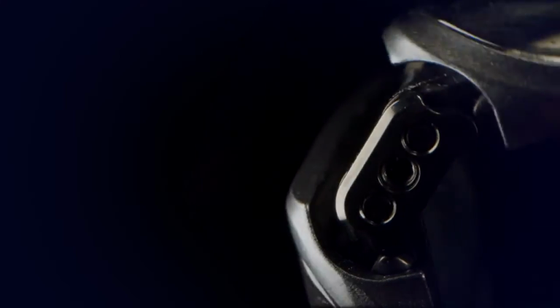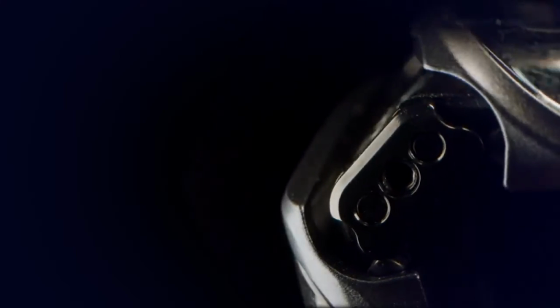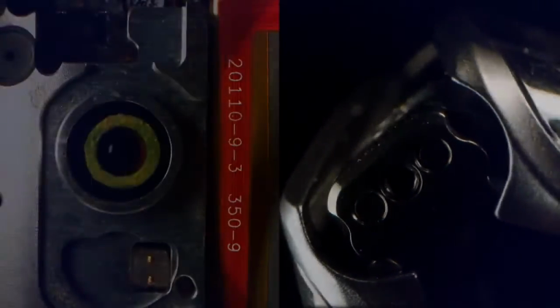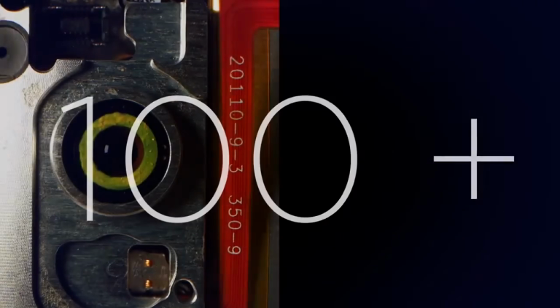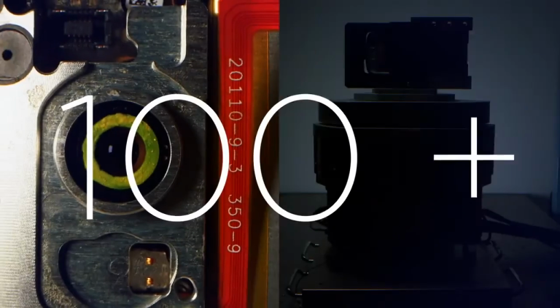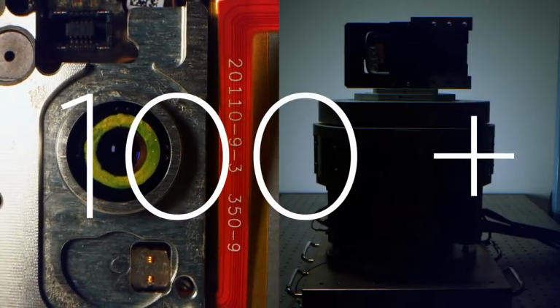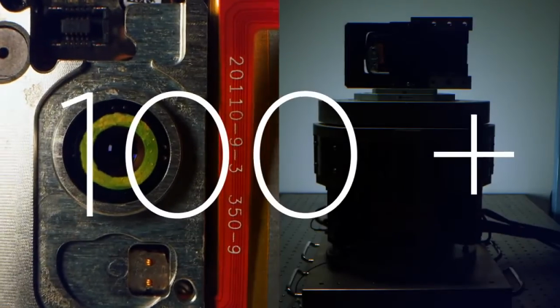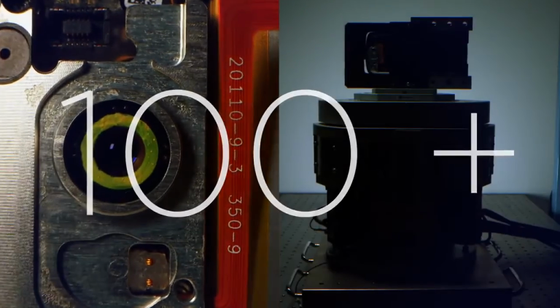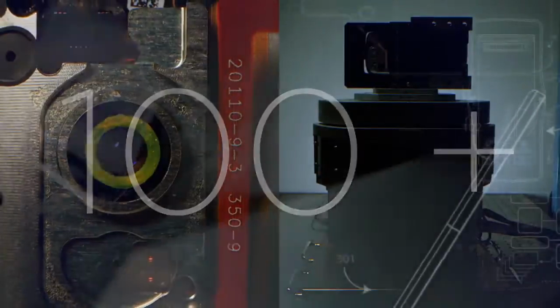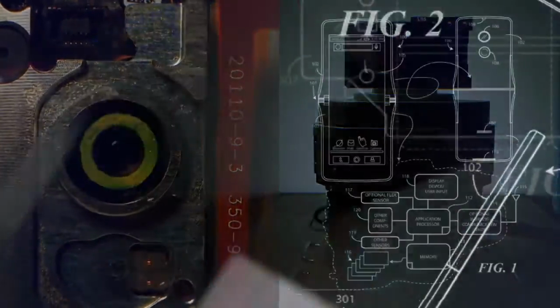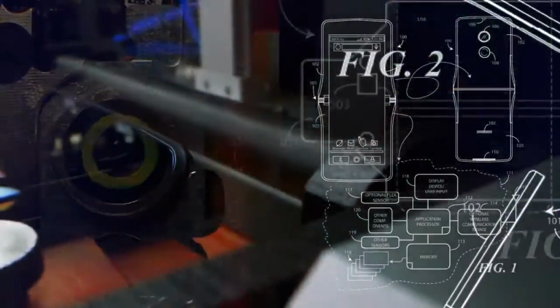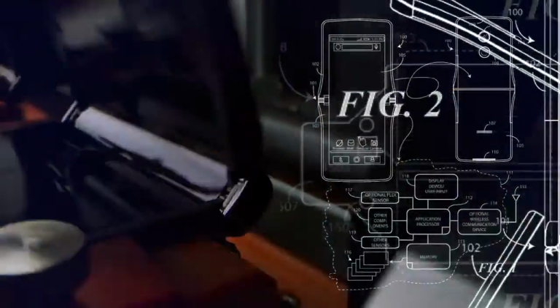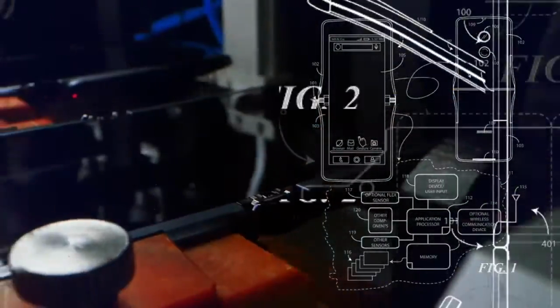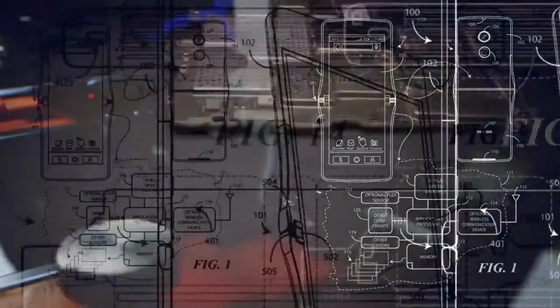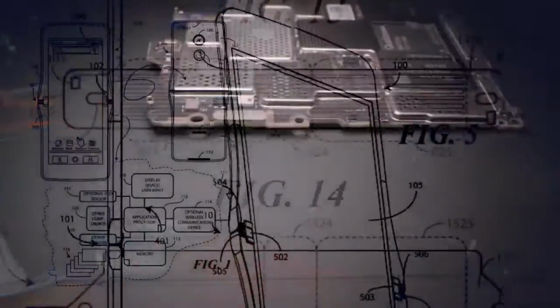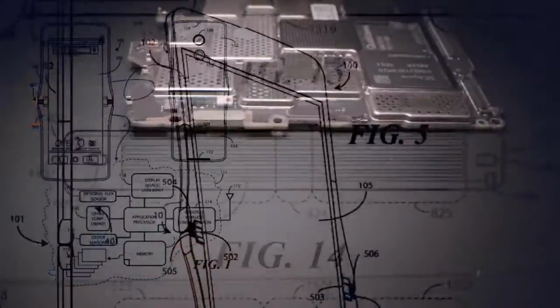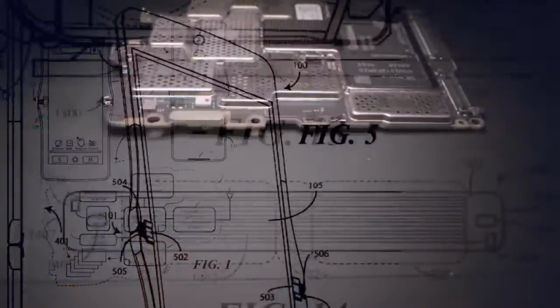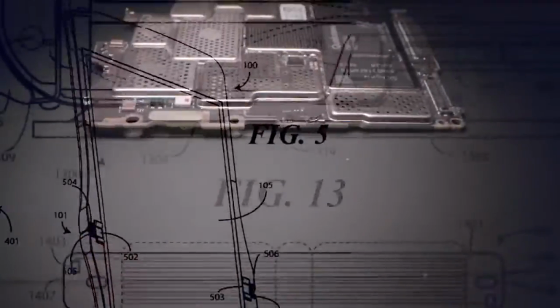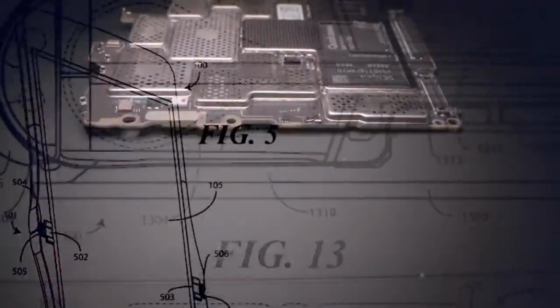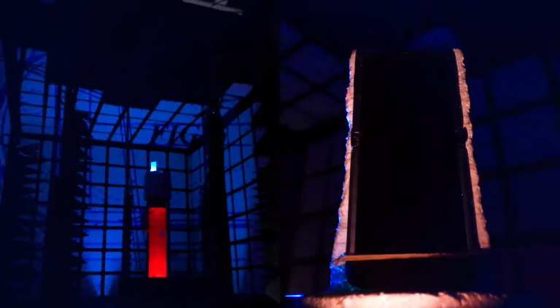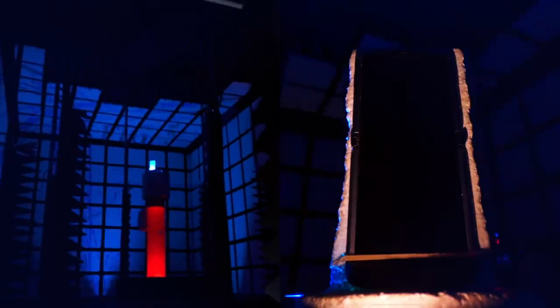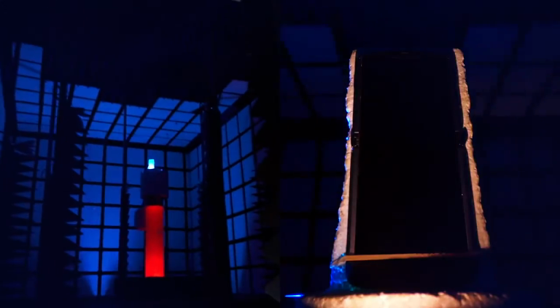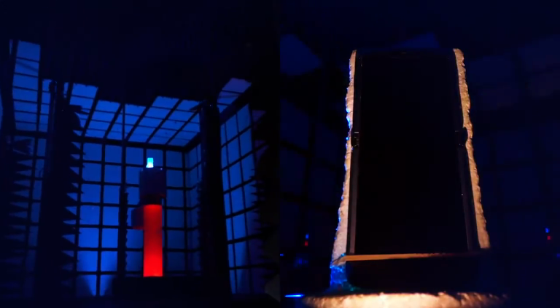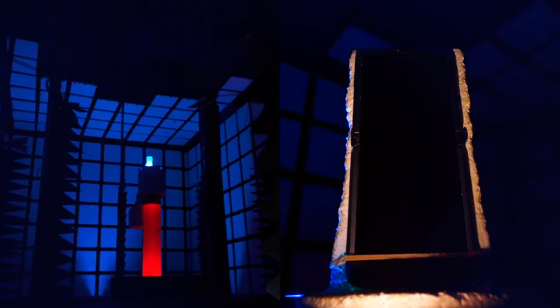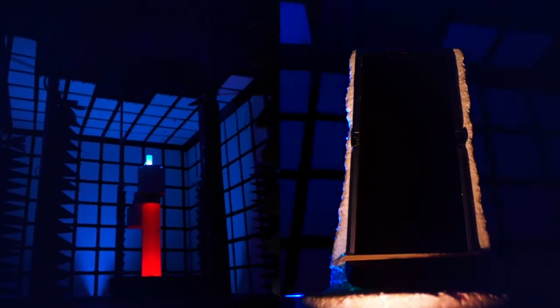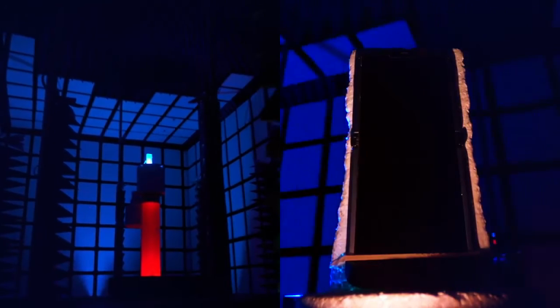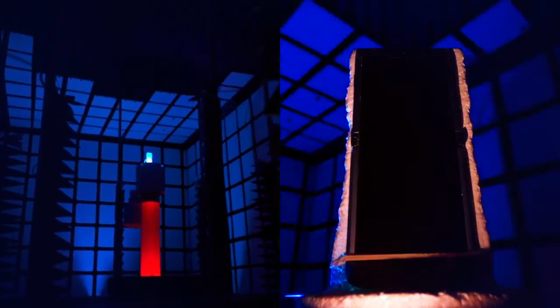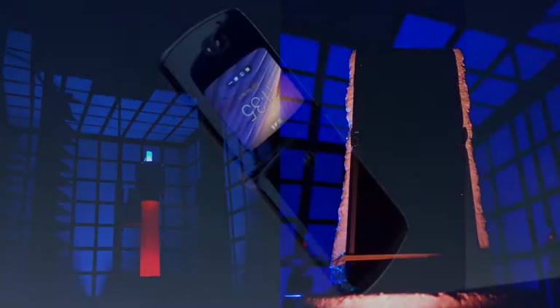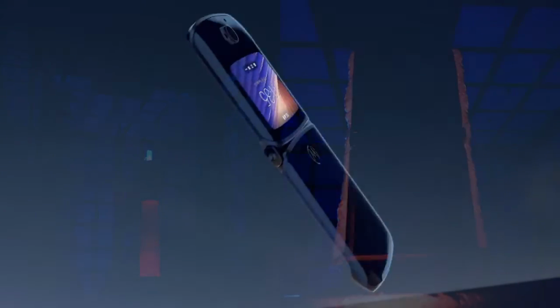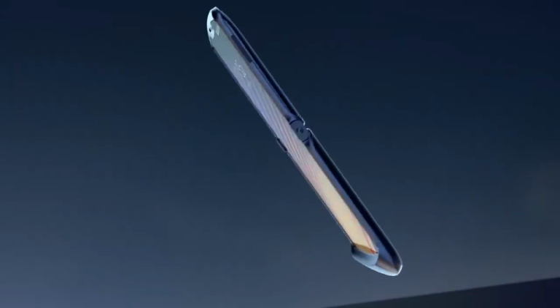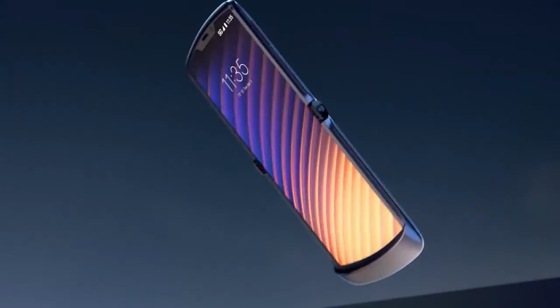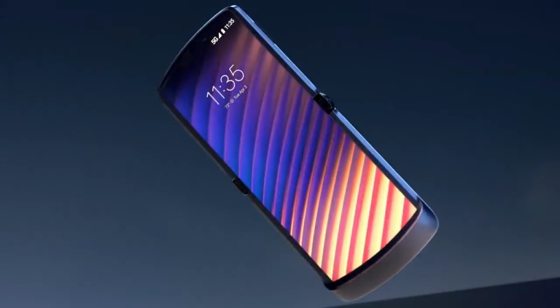We've filed over 100 patents for the Razr, from the dynamic hinge system, advanced mechanical designs, to wireless network technologies, and even the new software for the dual-screen experience.